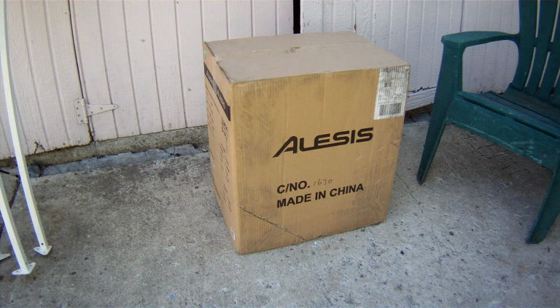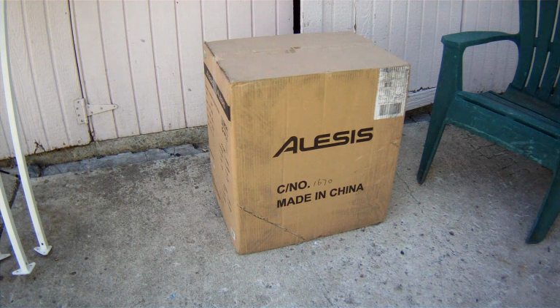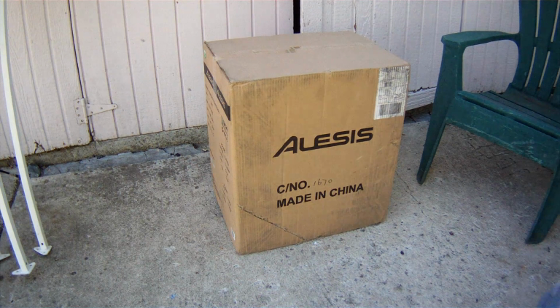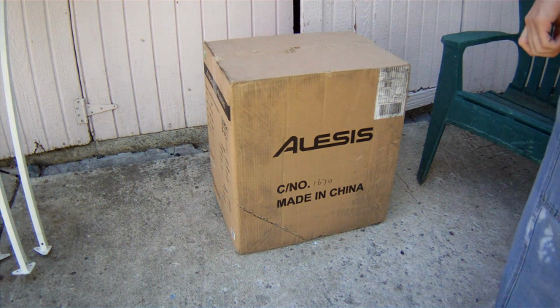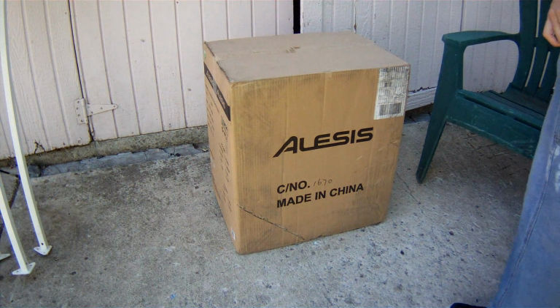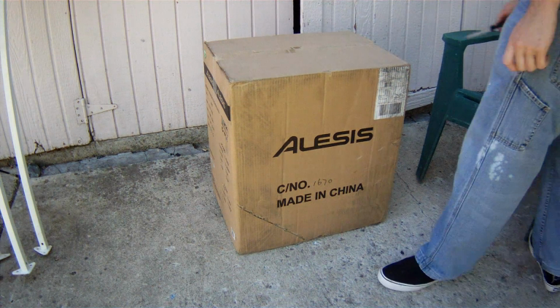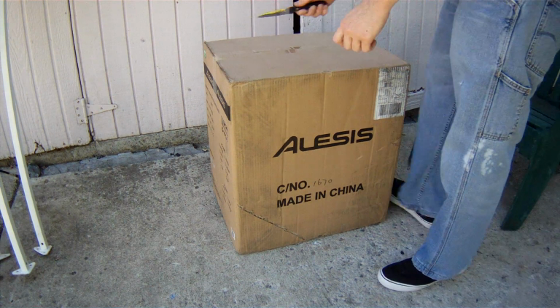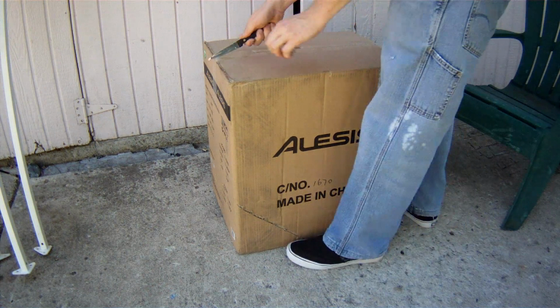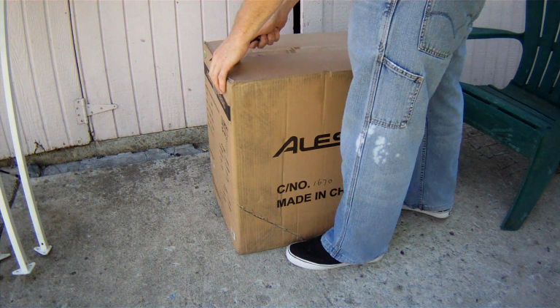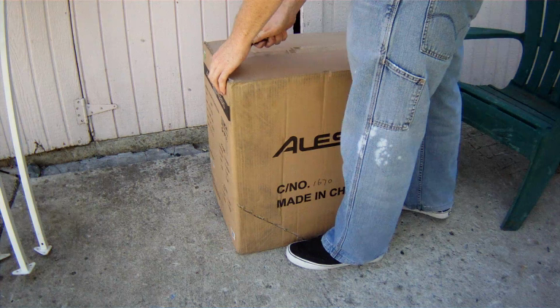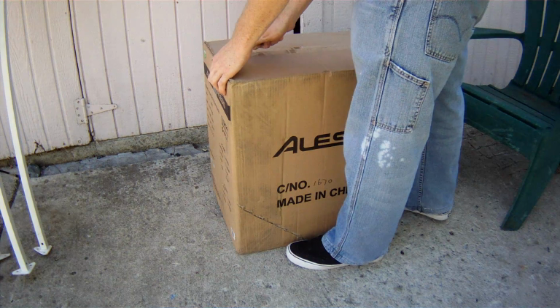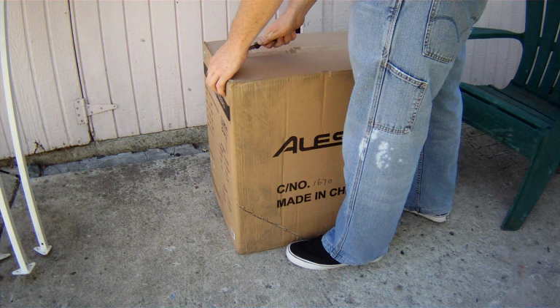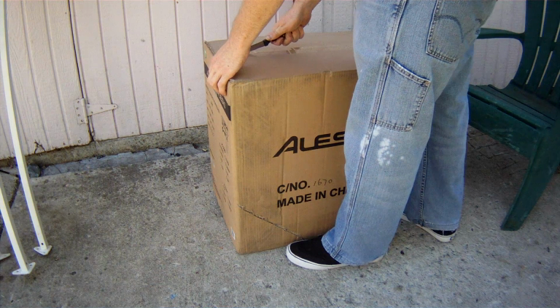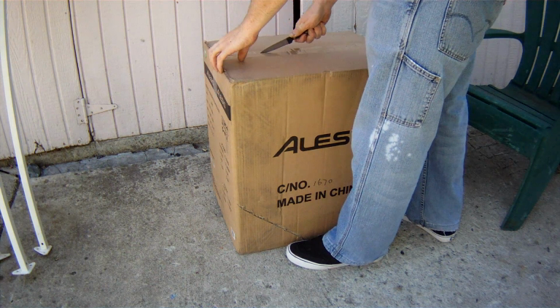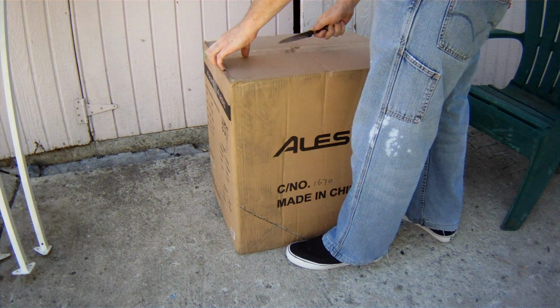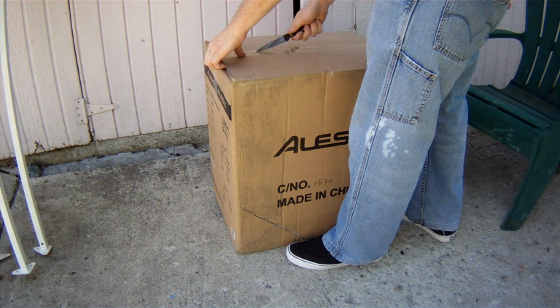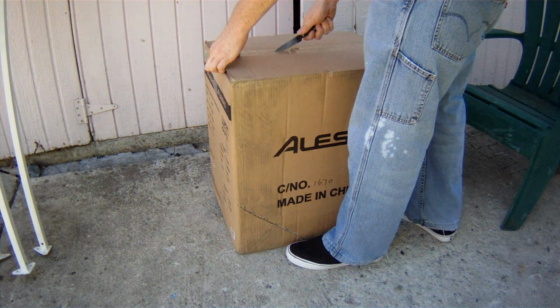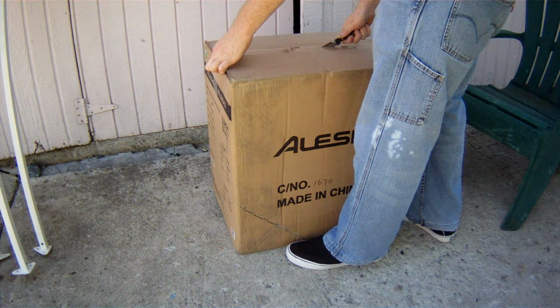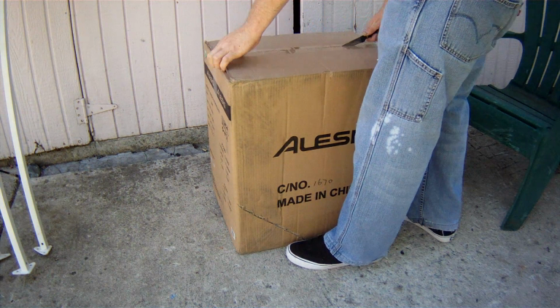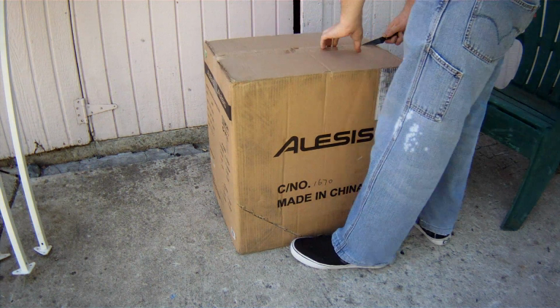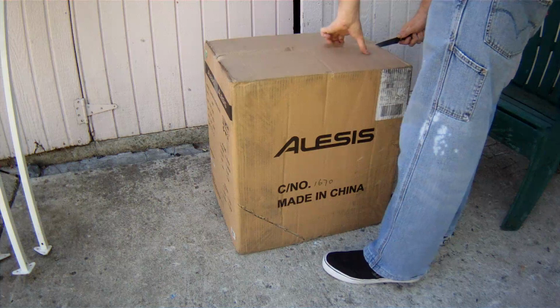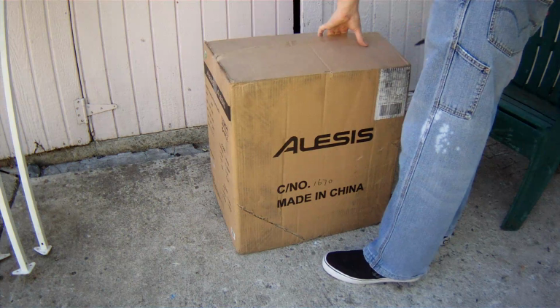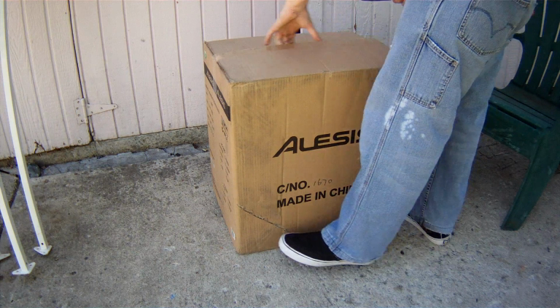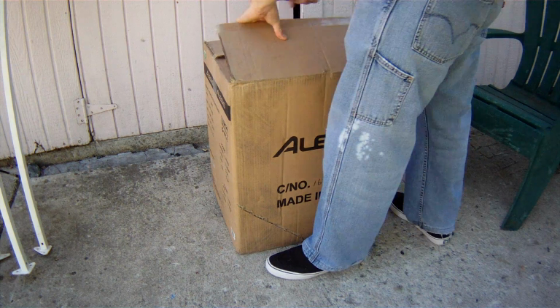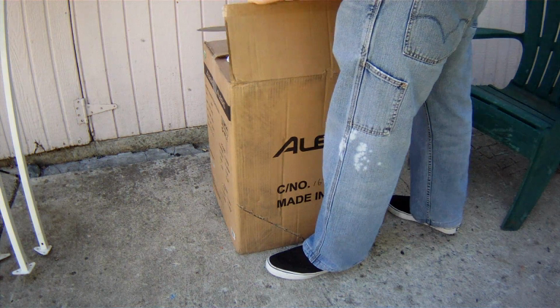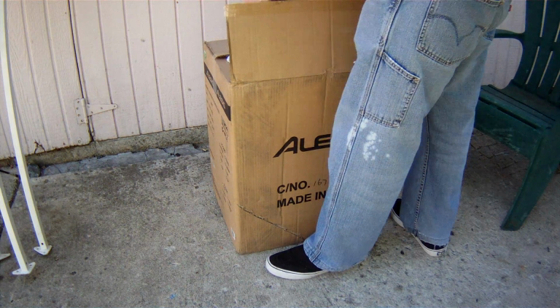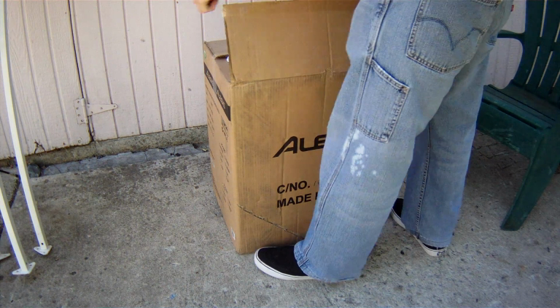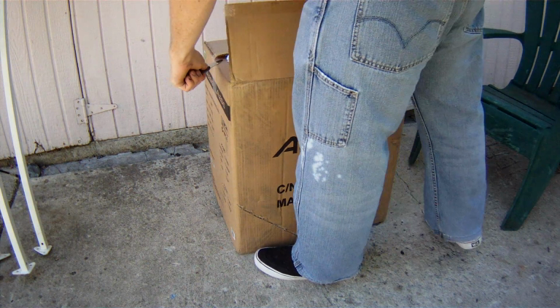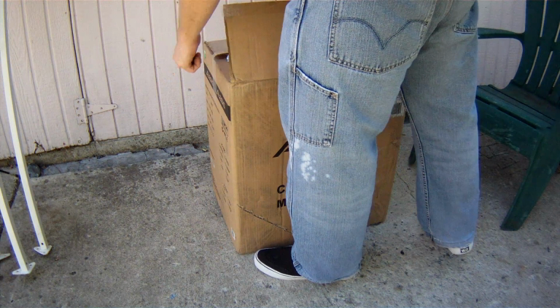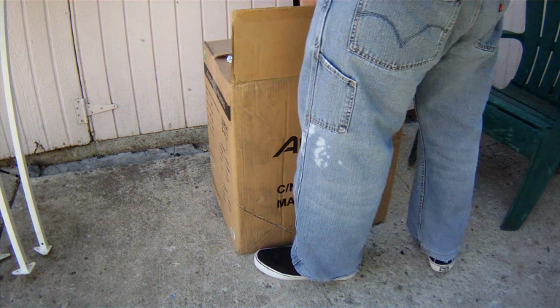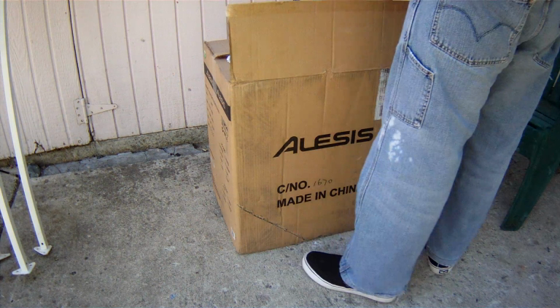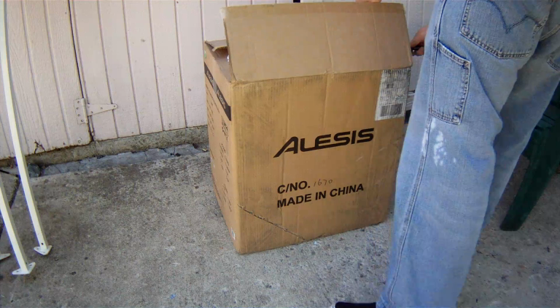Hi, this is the Alesis Transactive Wireless unboxing video. It's the first one I think that's going to be on YouTube because I just saw this thing that came out and I was getting a replacement.